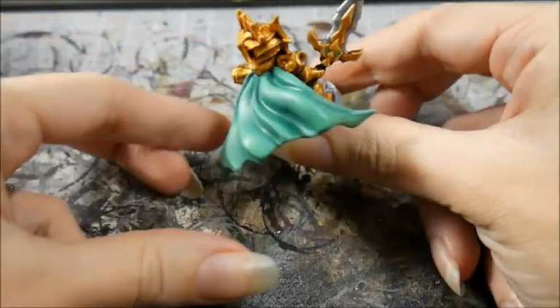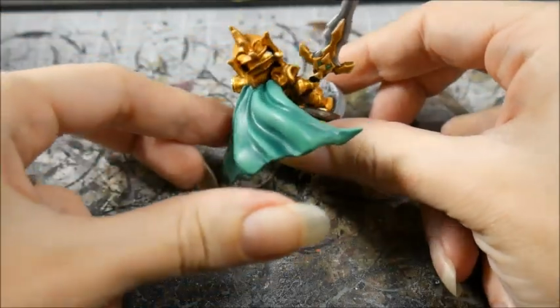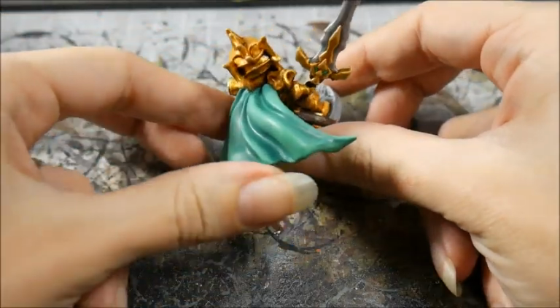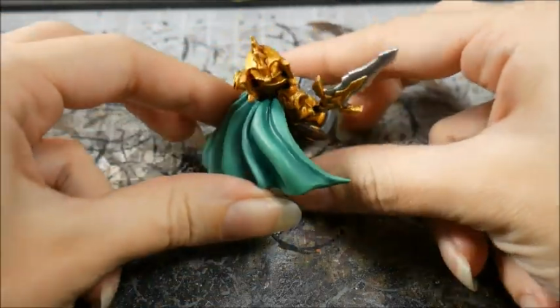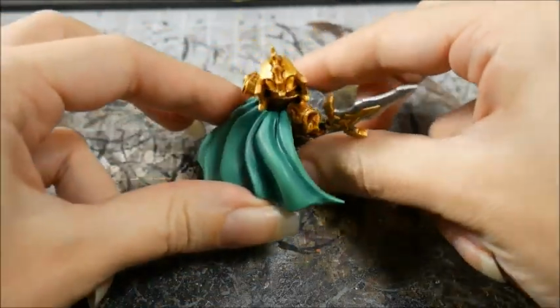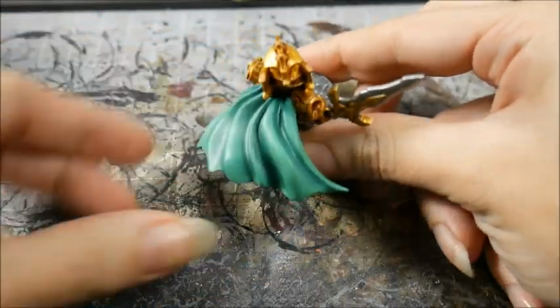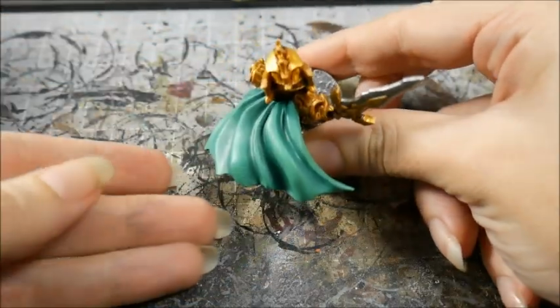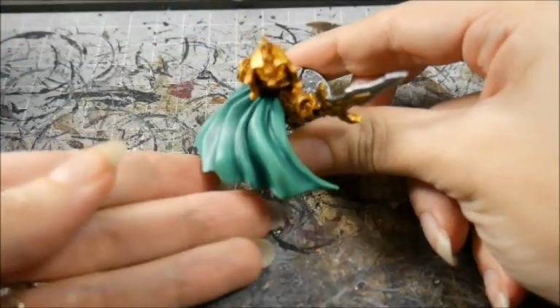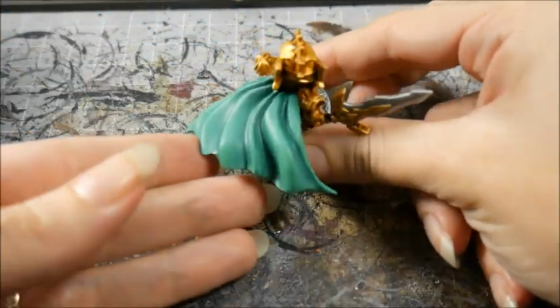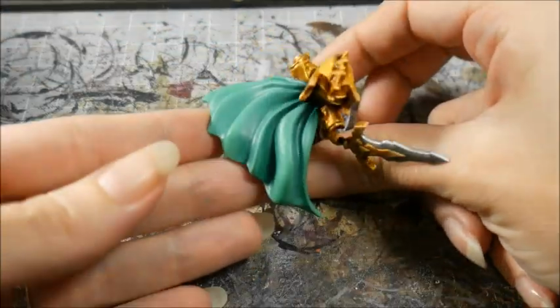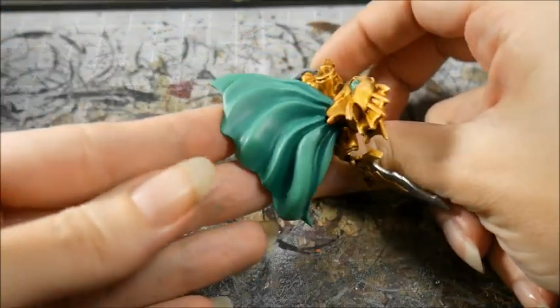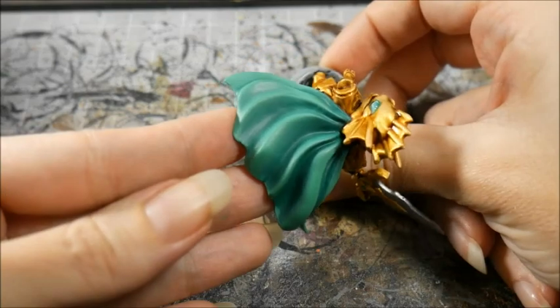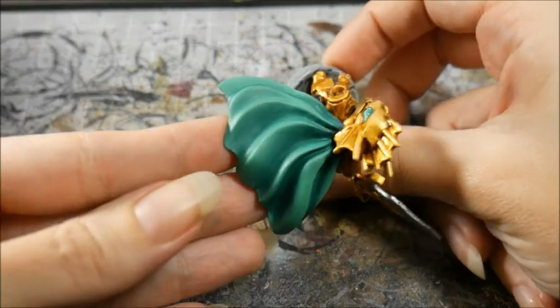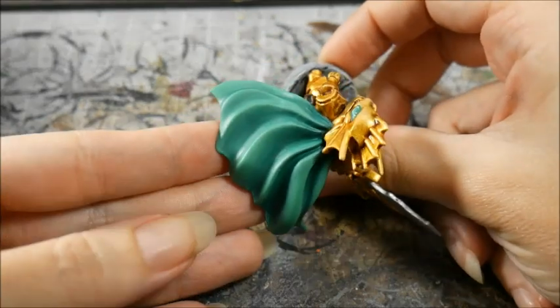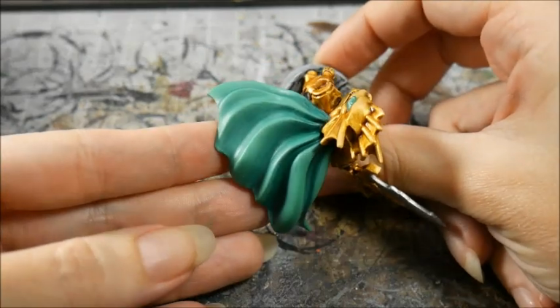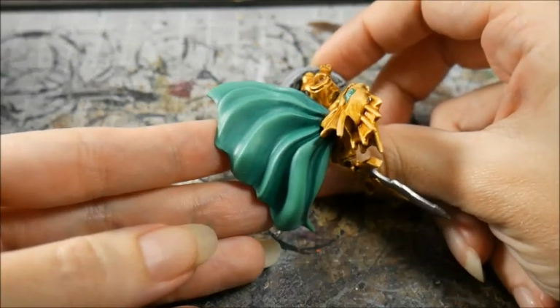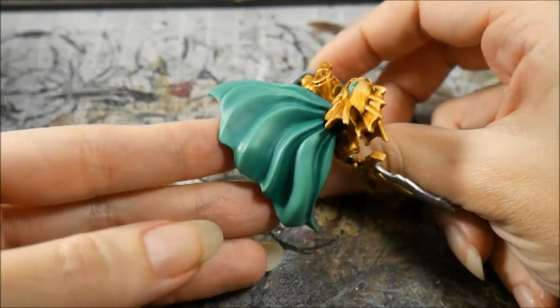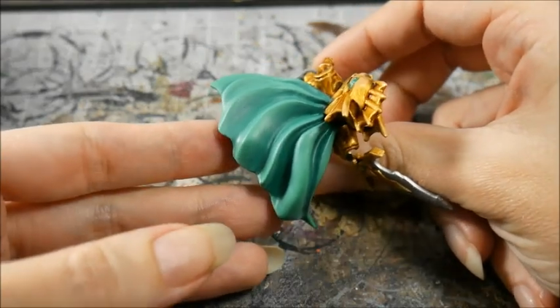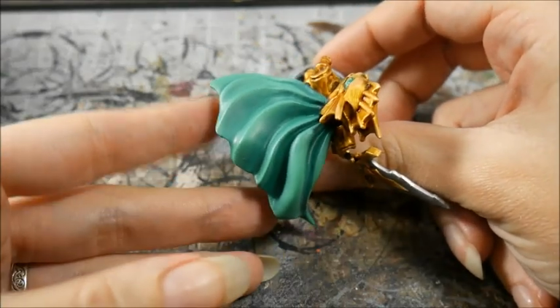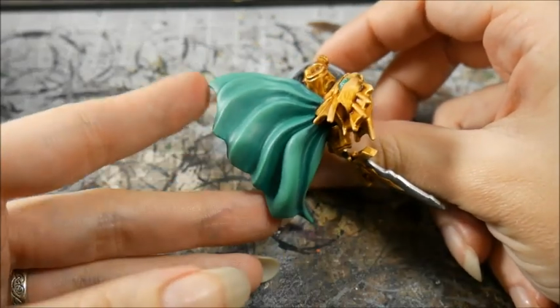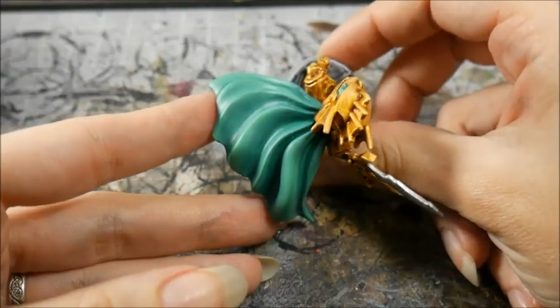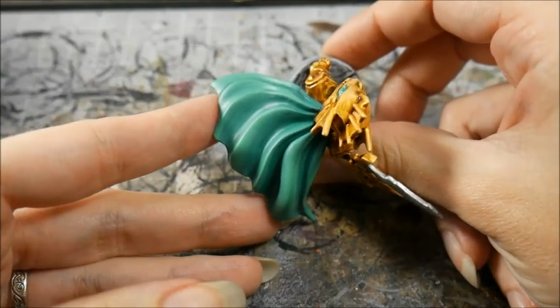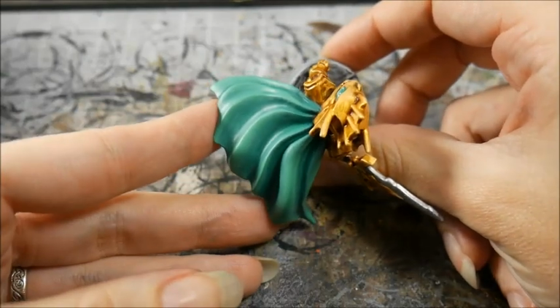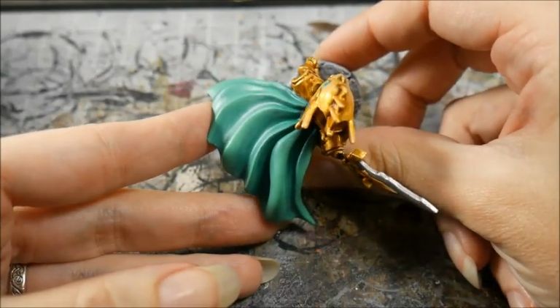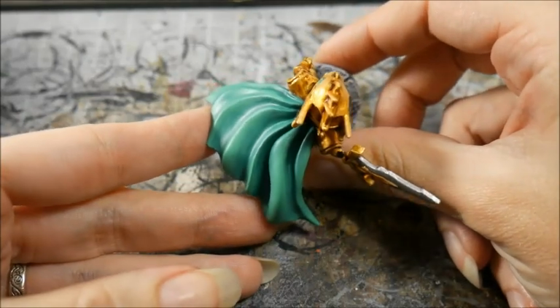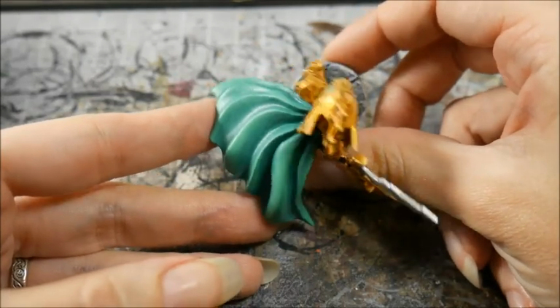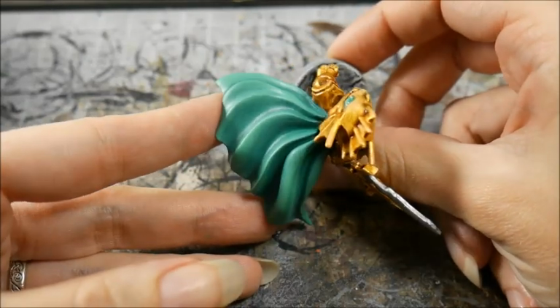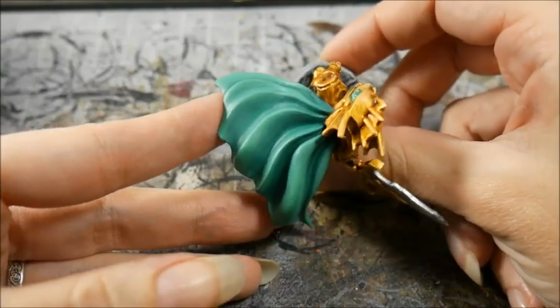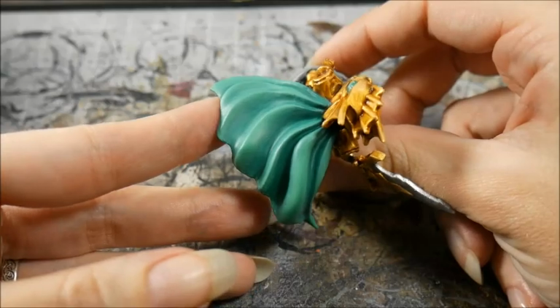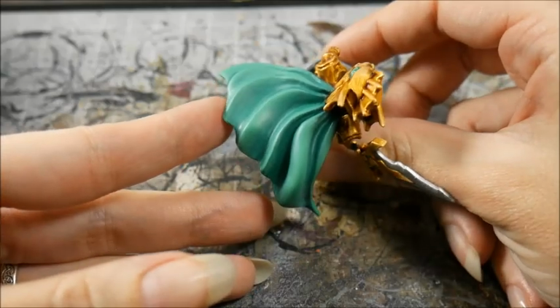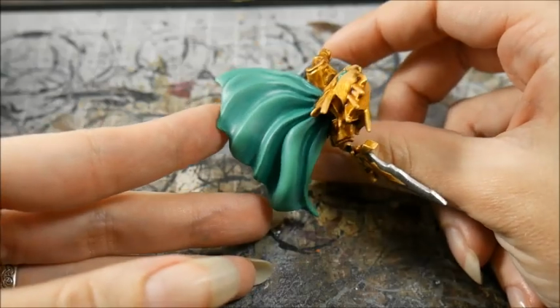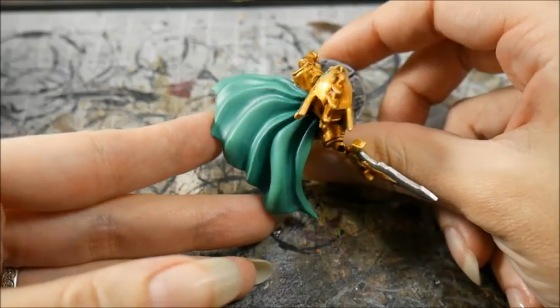So all that is is three colors: the base coat, then a mix, and then the top layer.